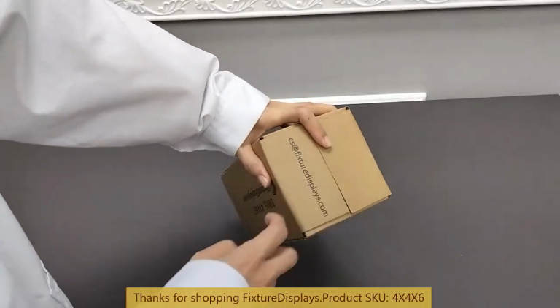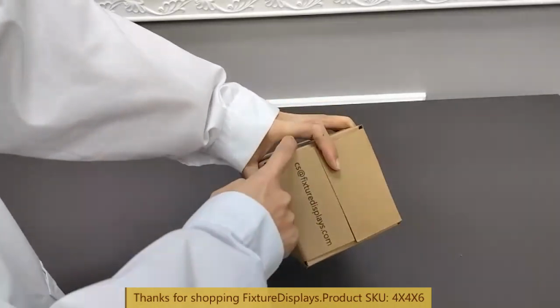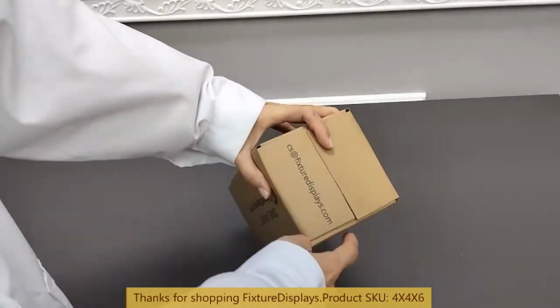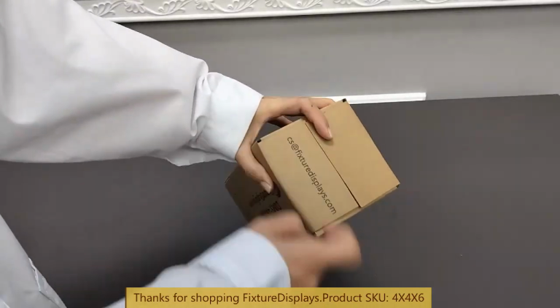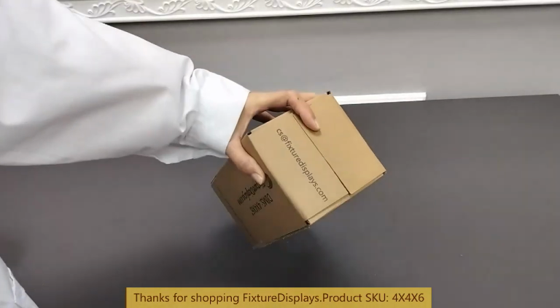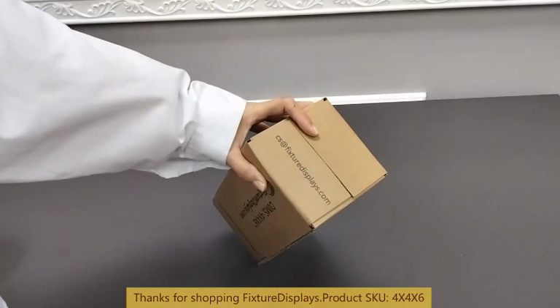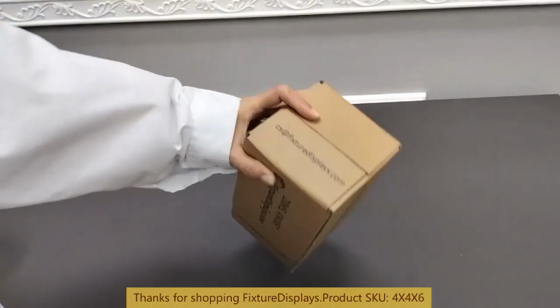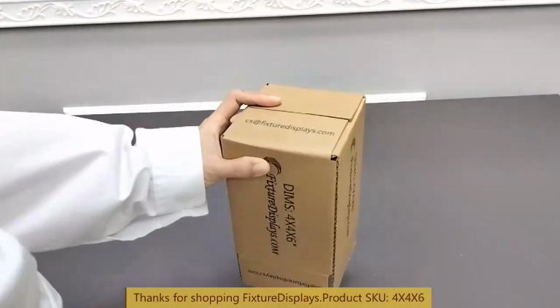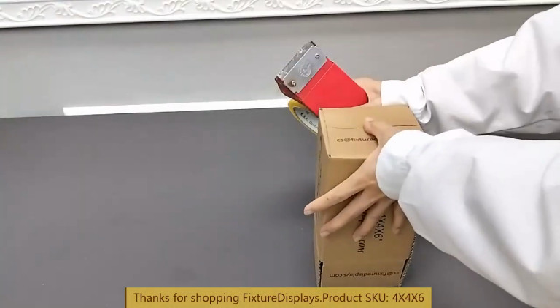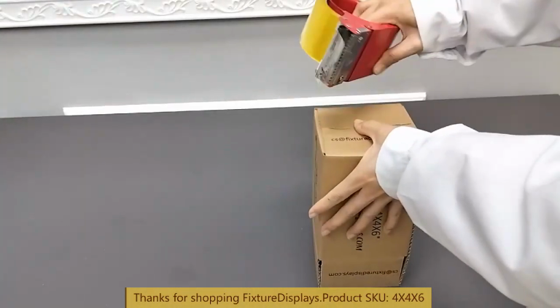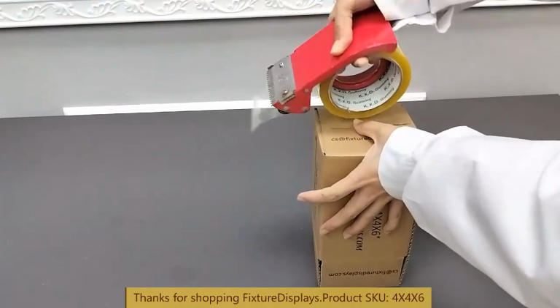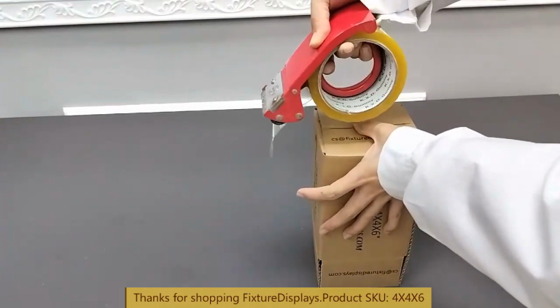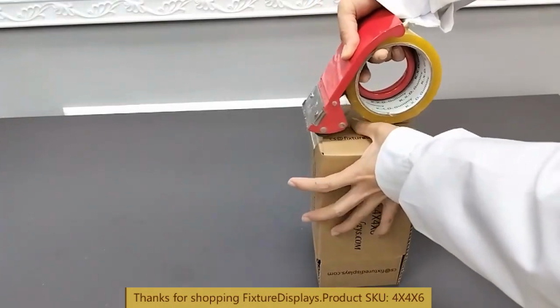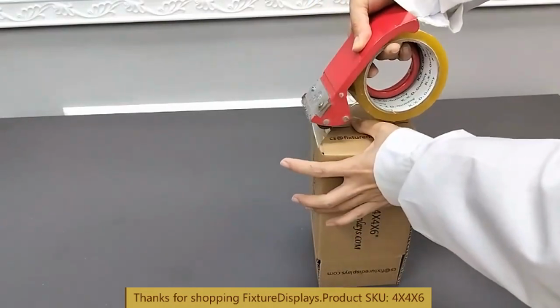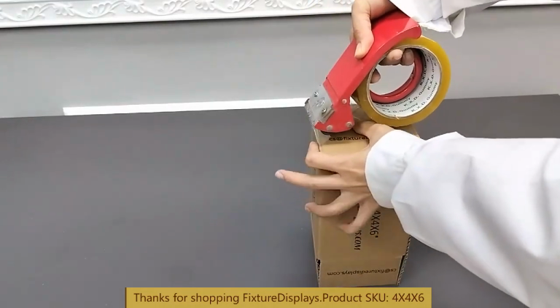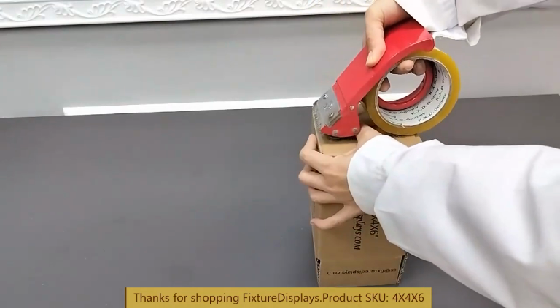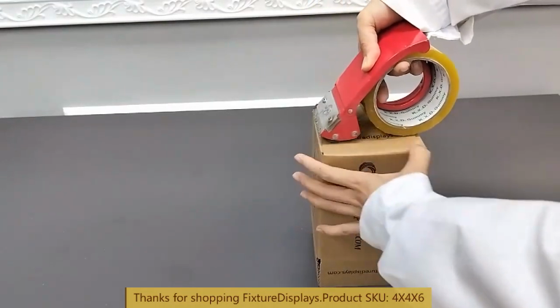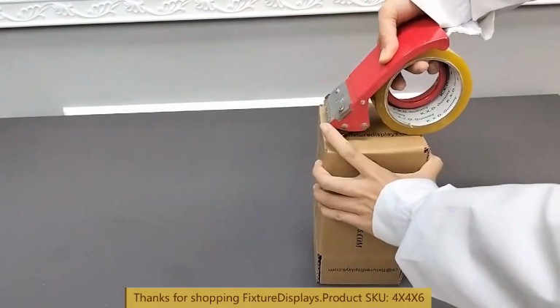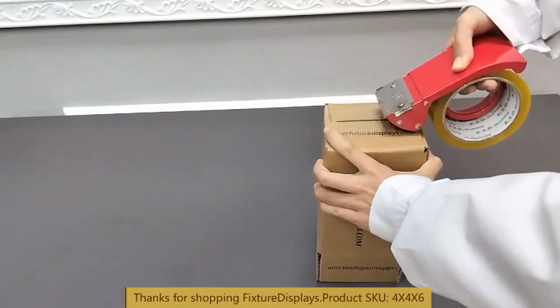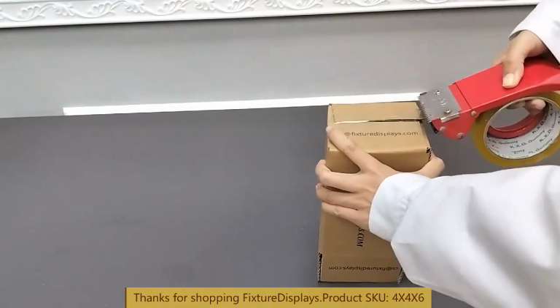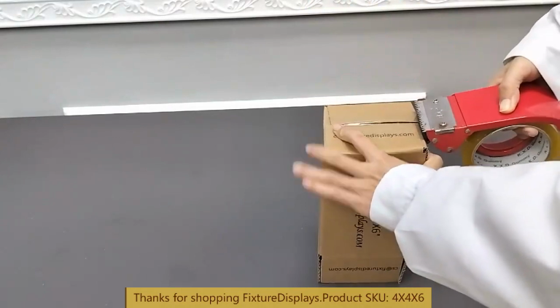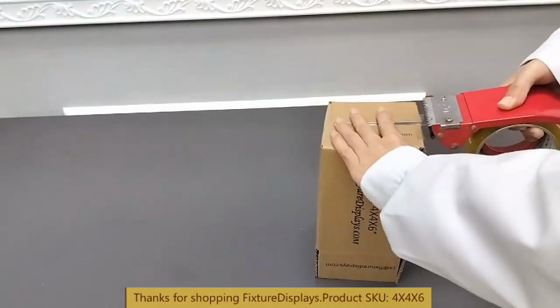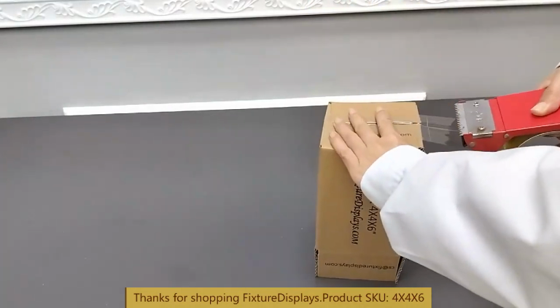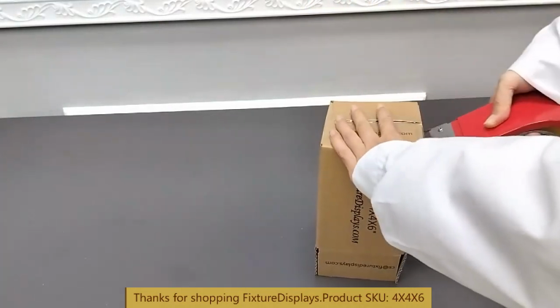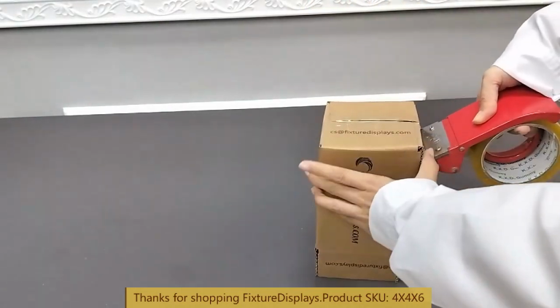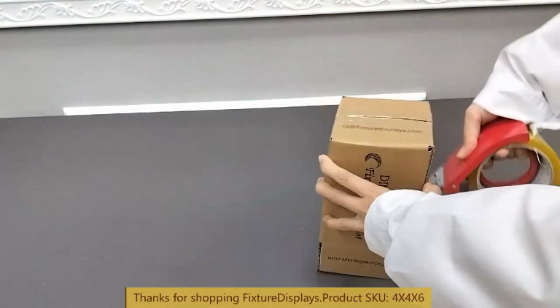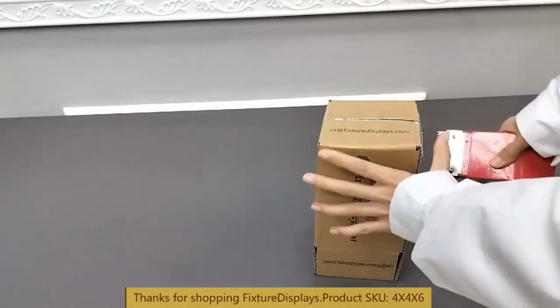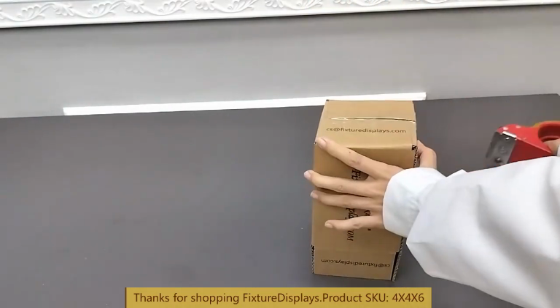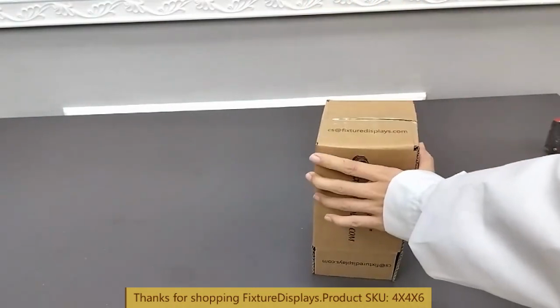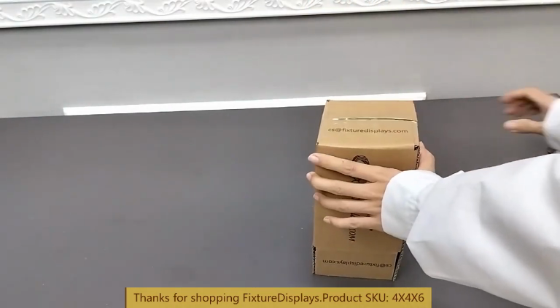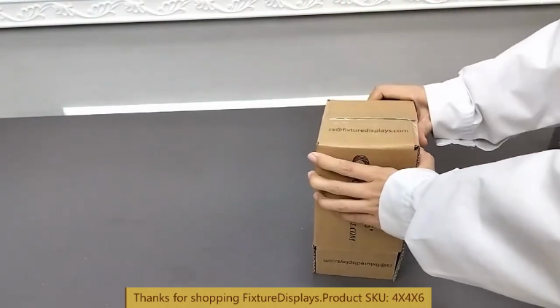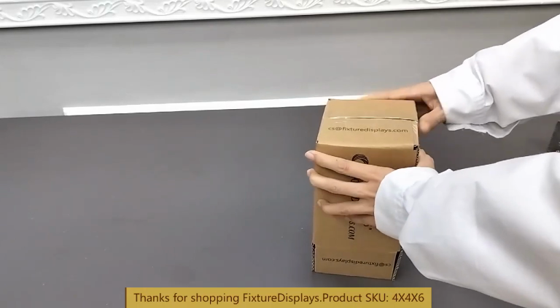The box is fairly well made and is pretty sturdy. Now we're going to tape it up. We also sell tape — part number is 14427, and the tape gun you'll see is 14938.